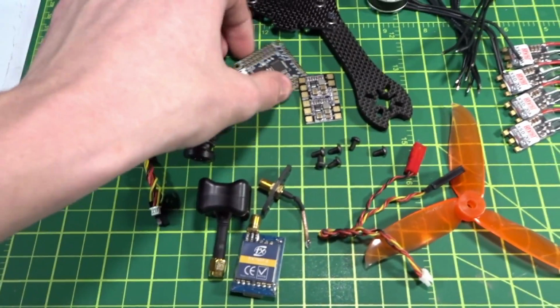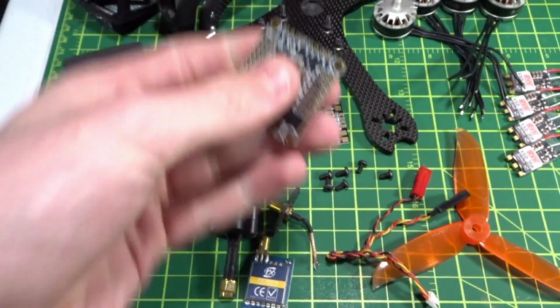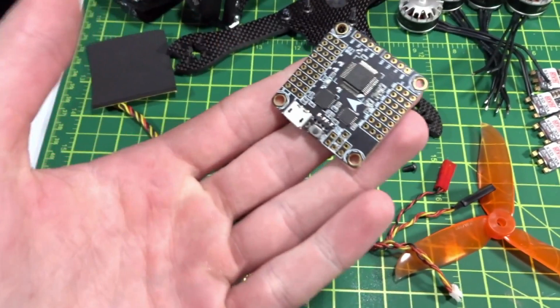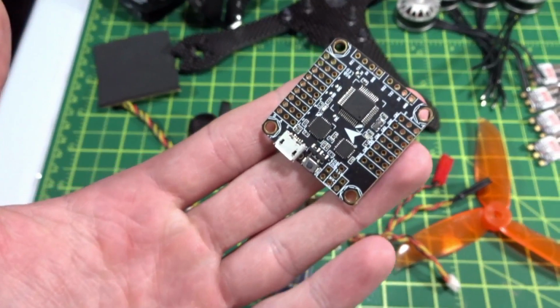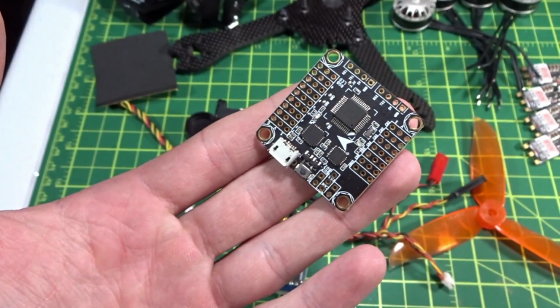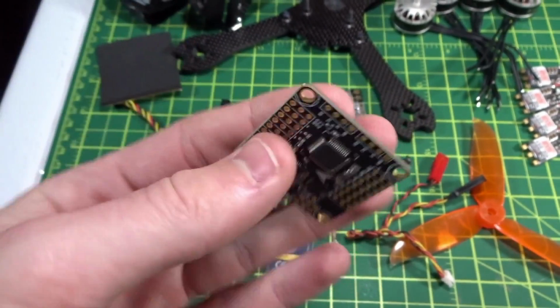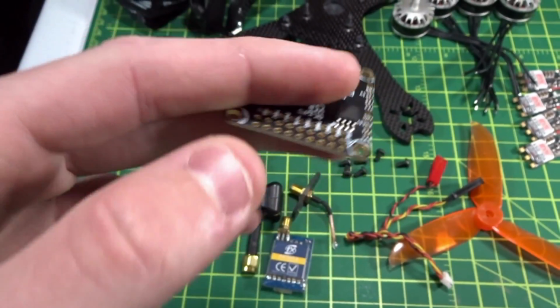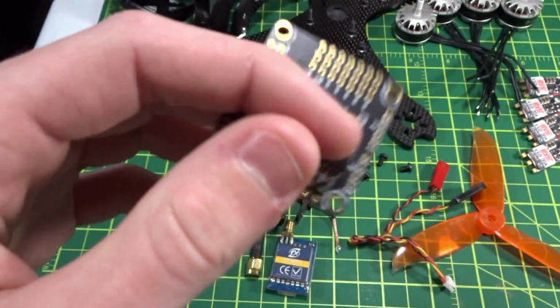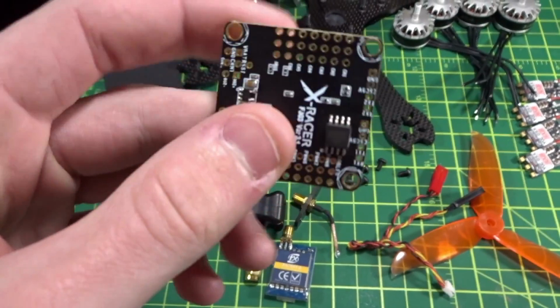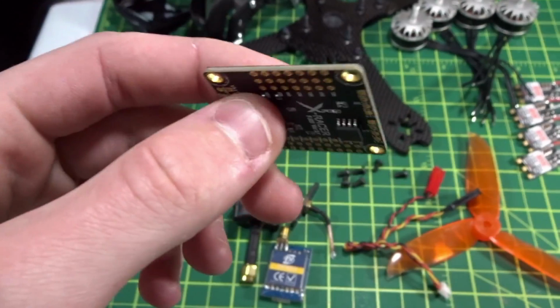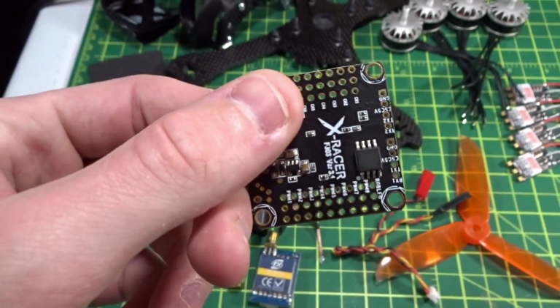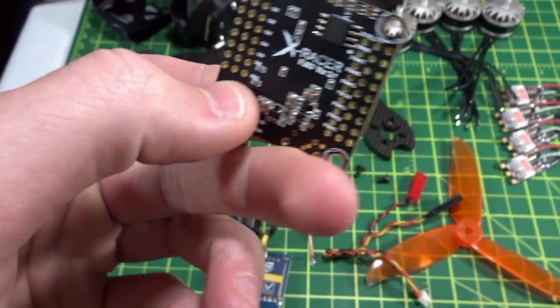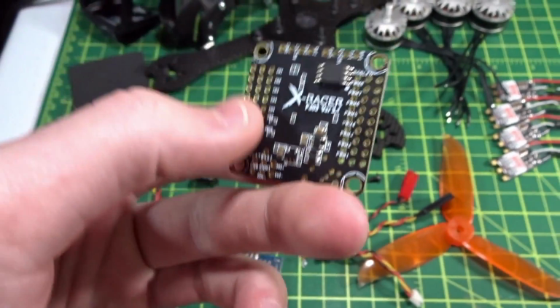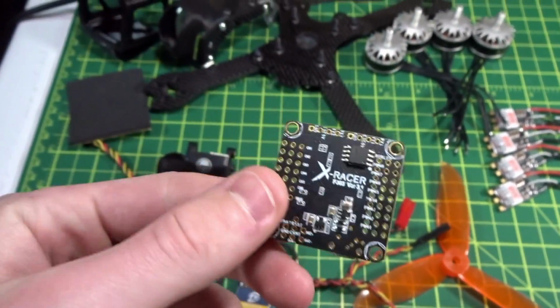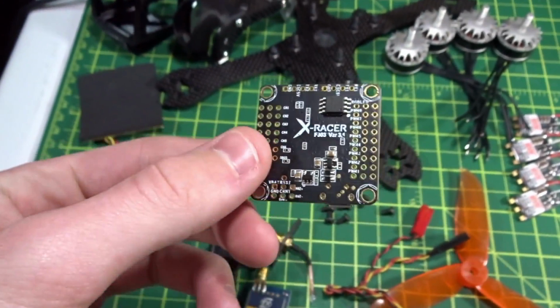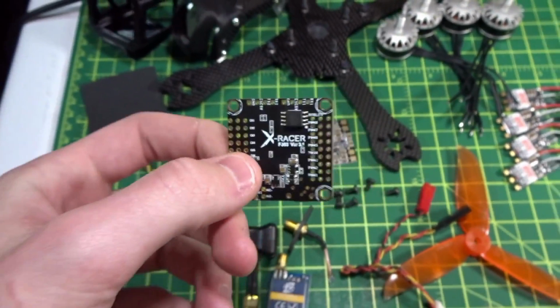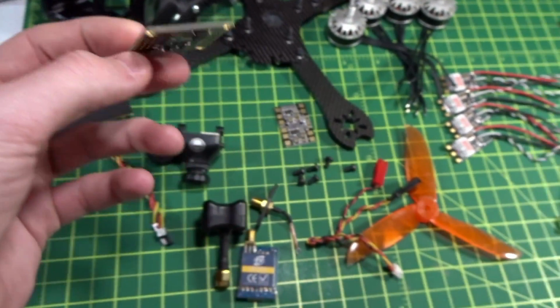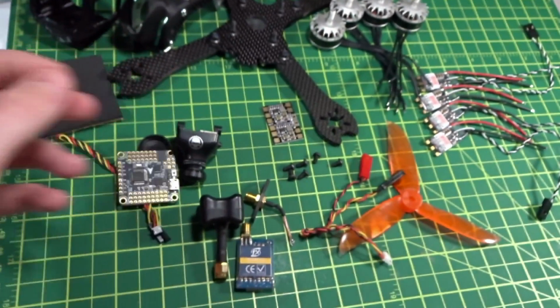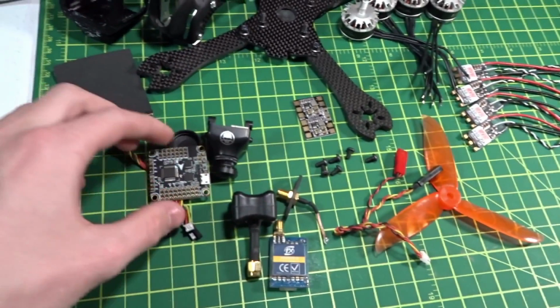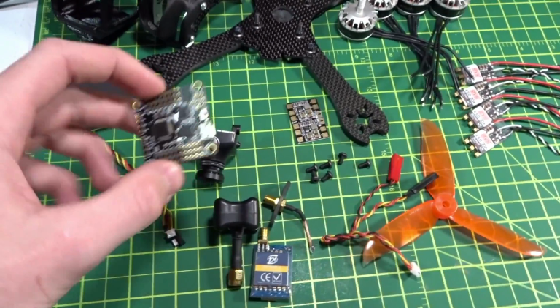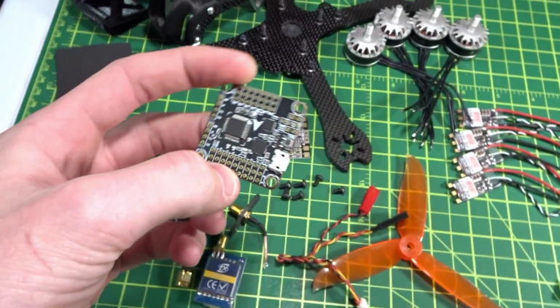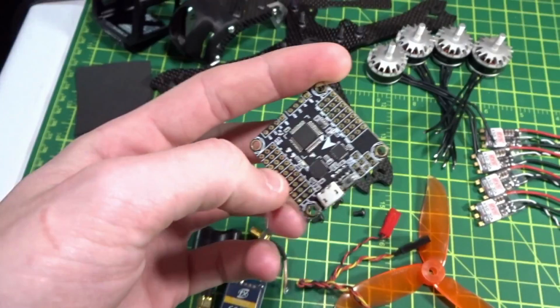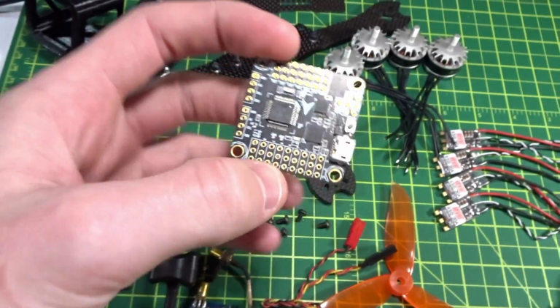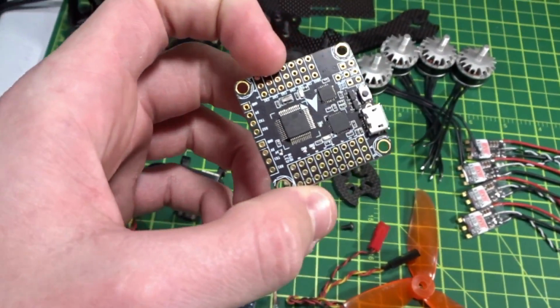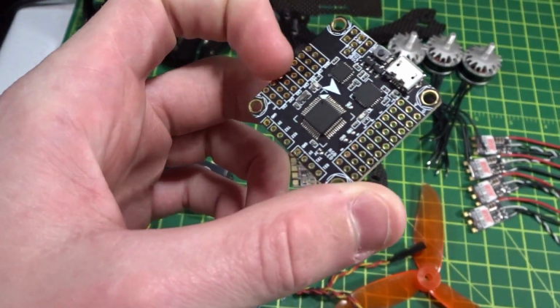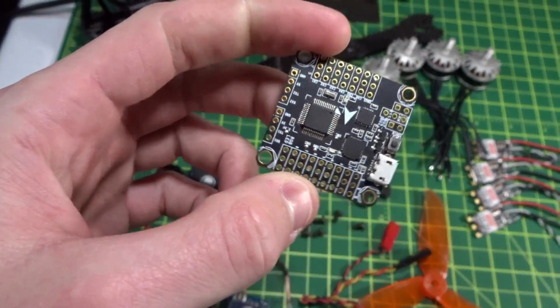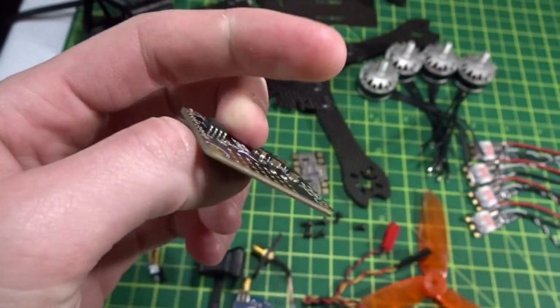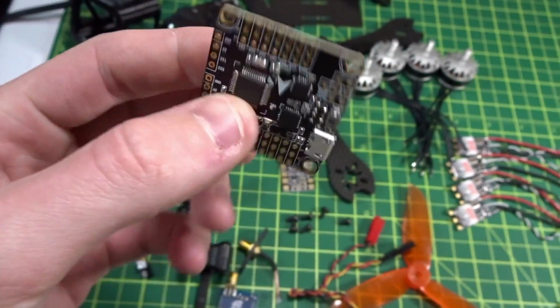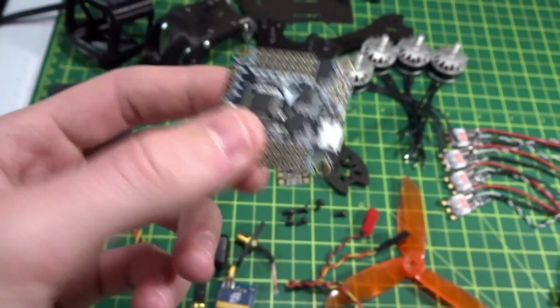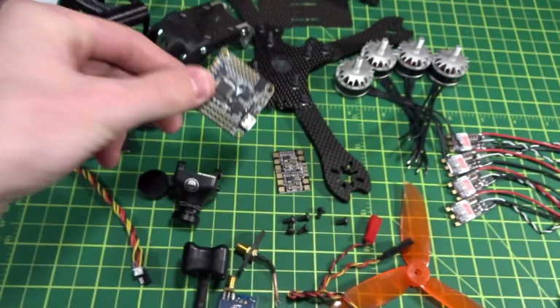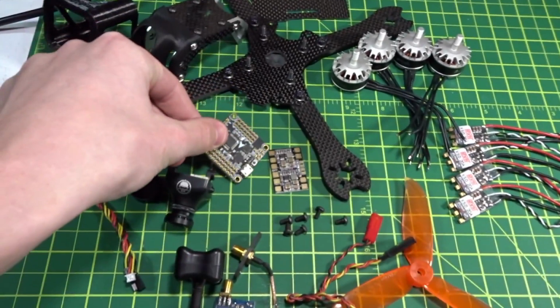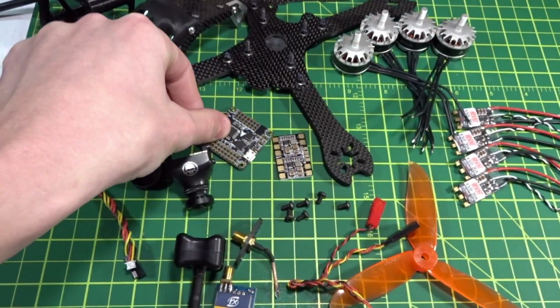I've got the XRacer F303 version 3.1 — it's pretty much my favorite flight controller. It's got the MPU-6000 gyro, it can run 8K/8K Betaflight, the newest version, so it's not very sensitive to noise which is good, and it's just a very solid board for me.